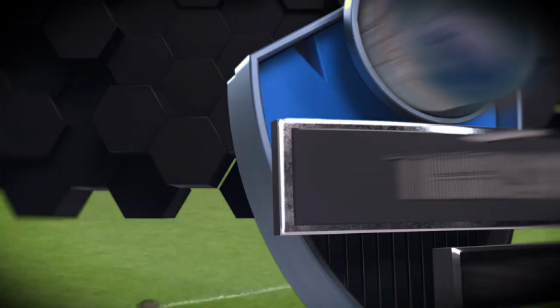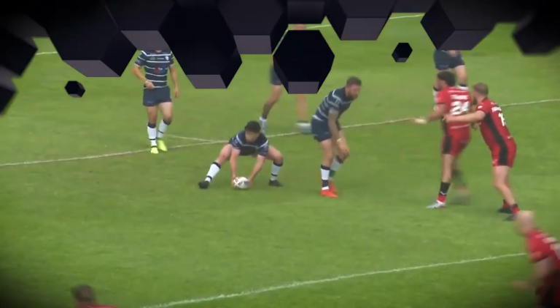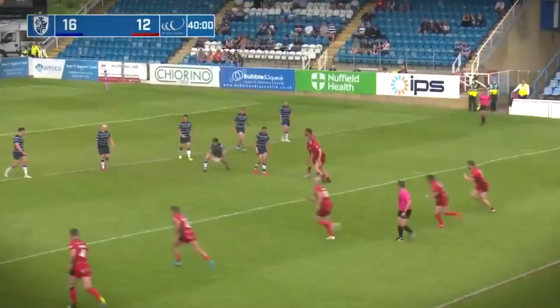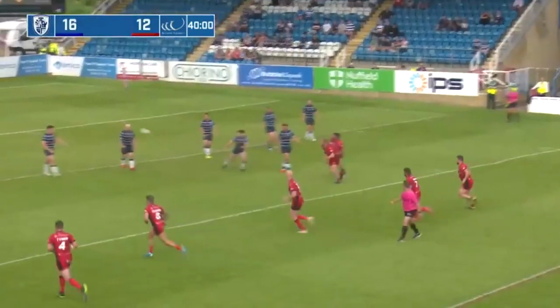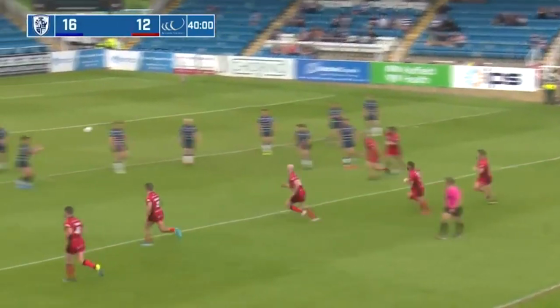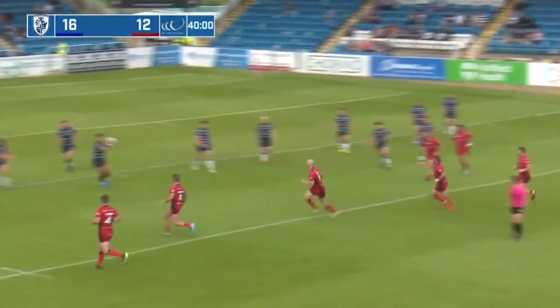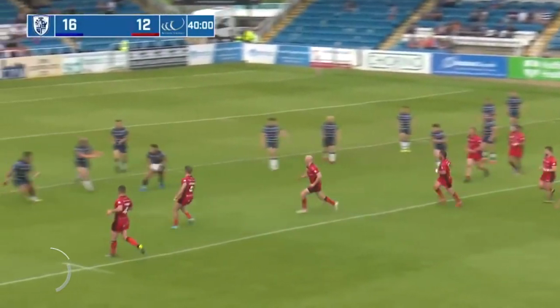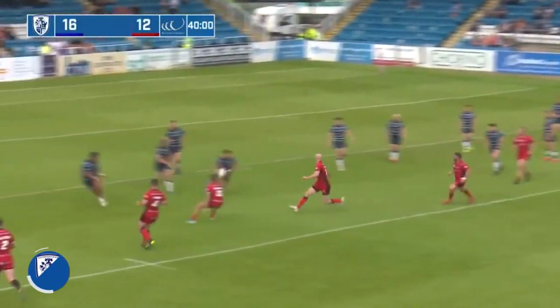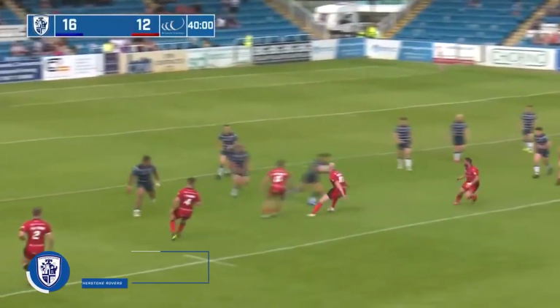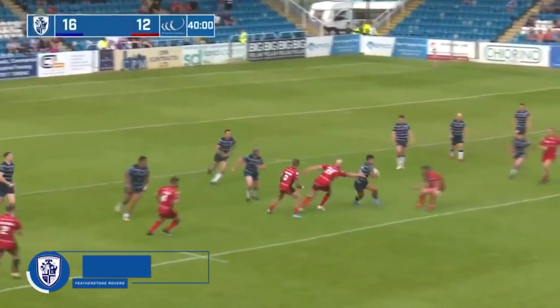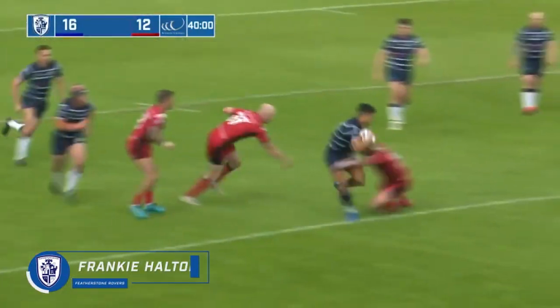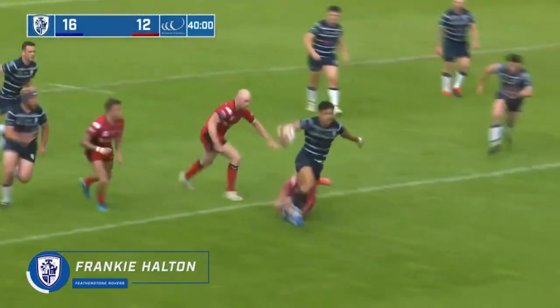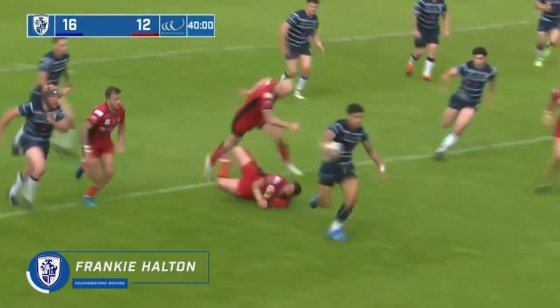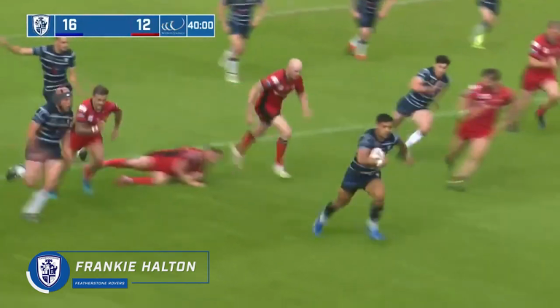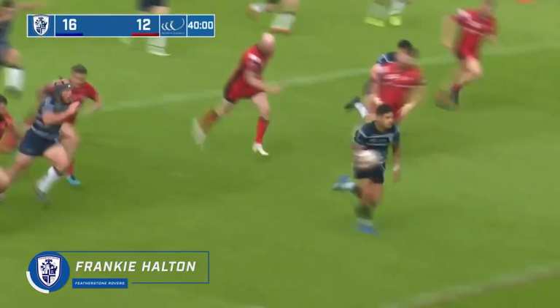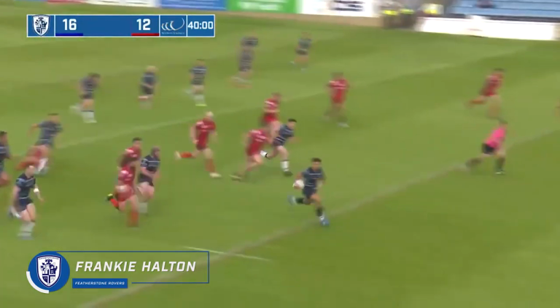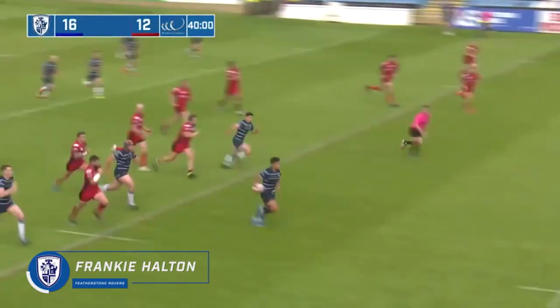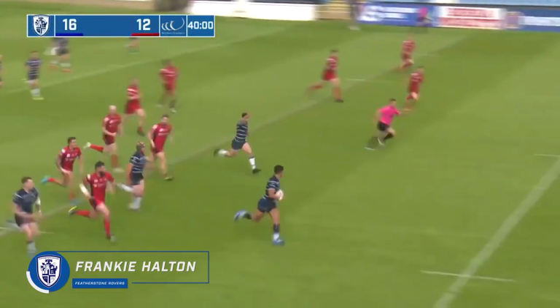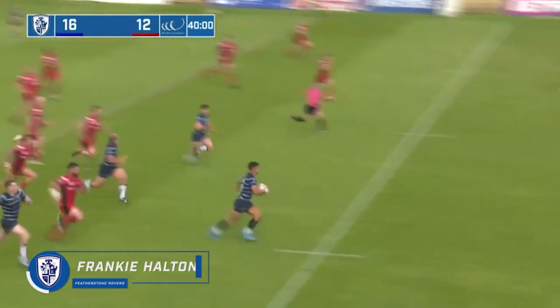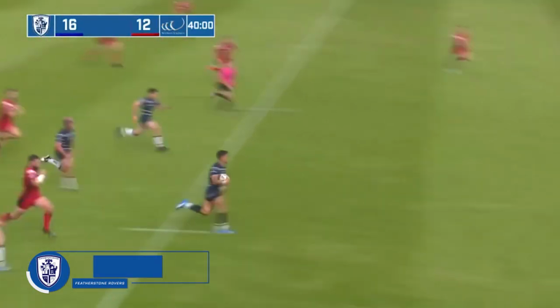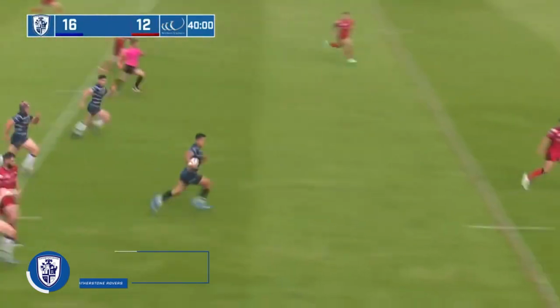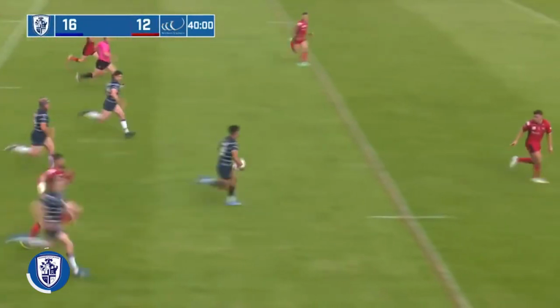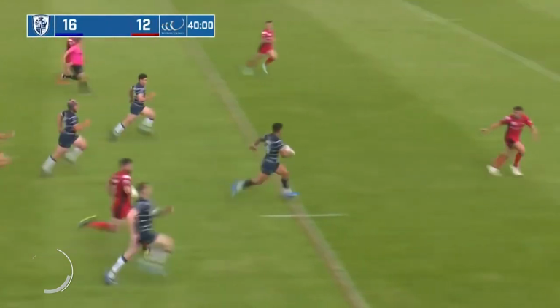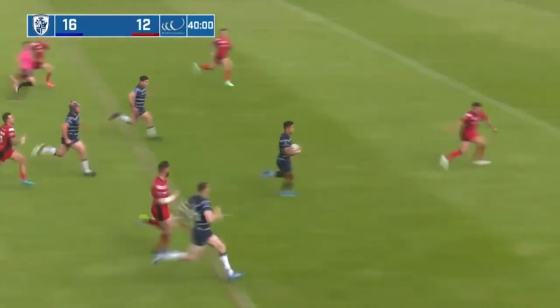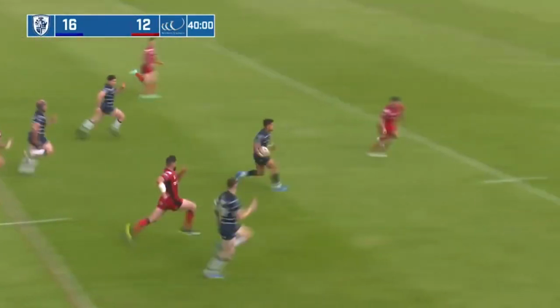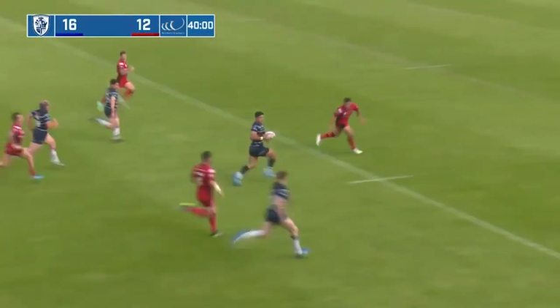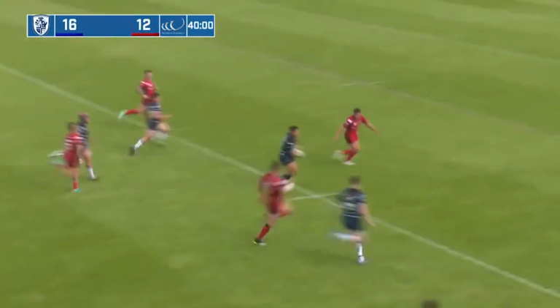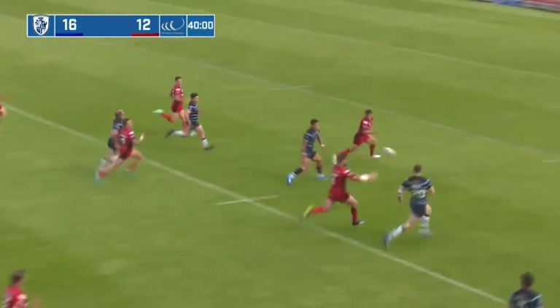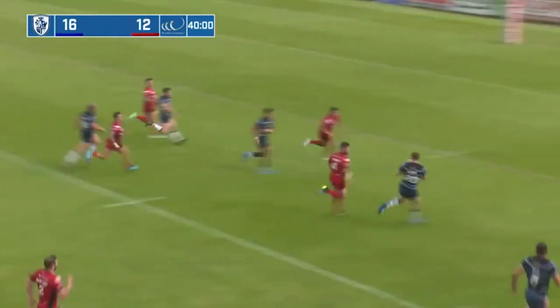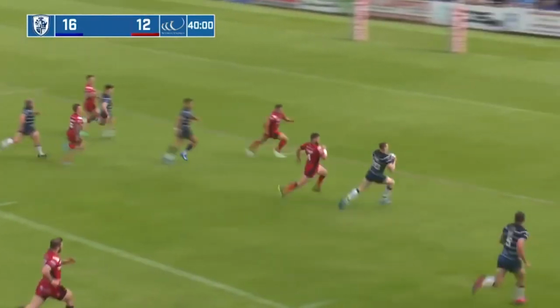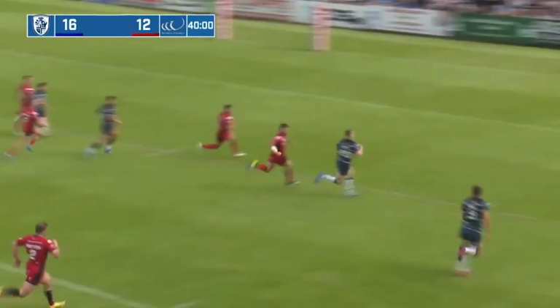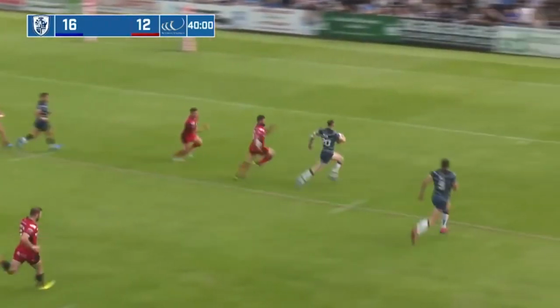And finally, this is Featherstone against Witness 1895. Femano Brown with a wonderful break and then there's Frankie Halton to finish things off.